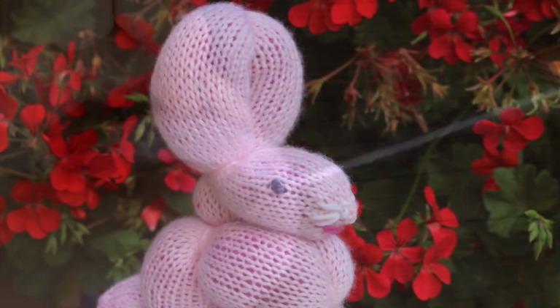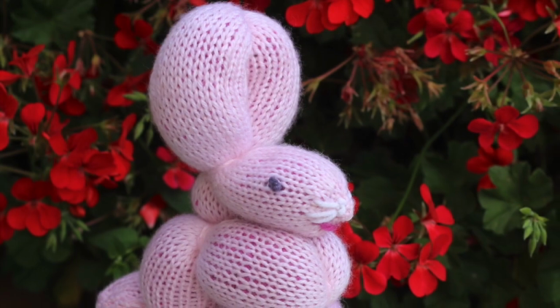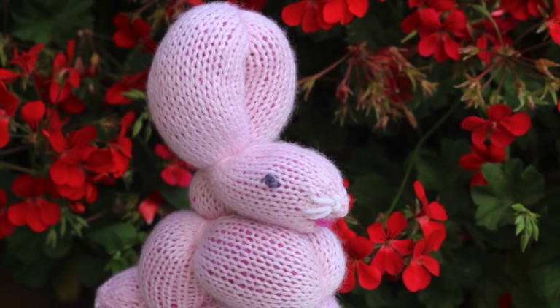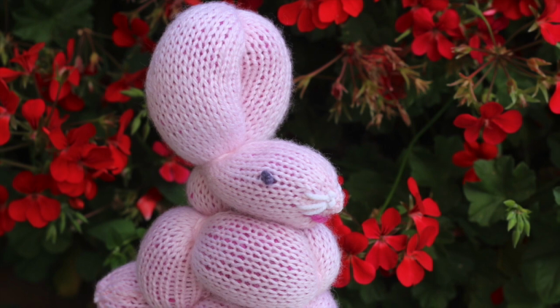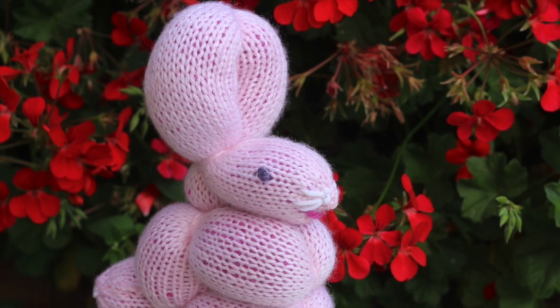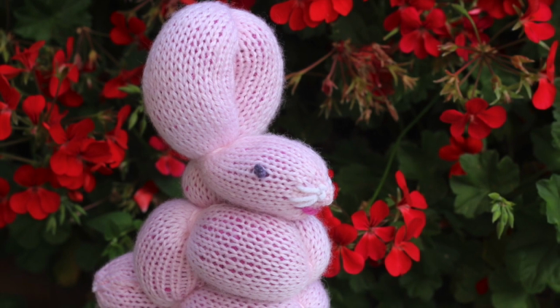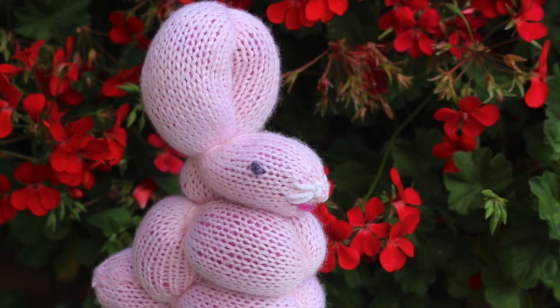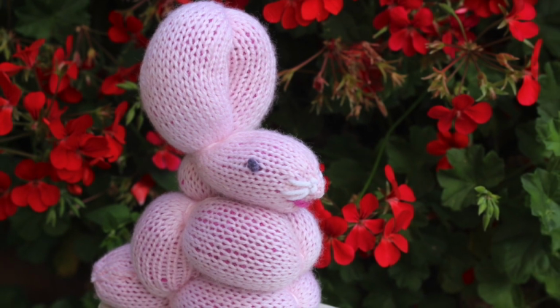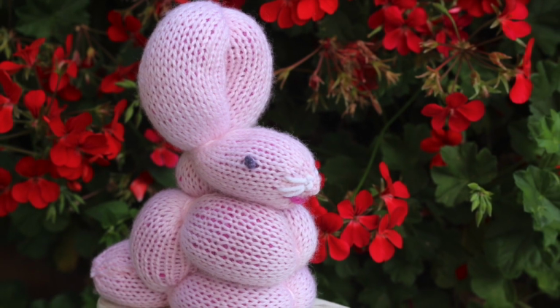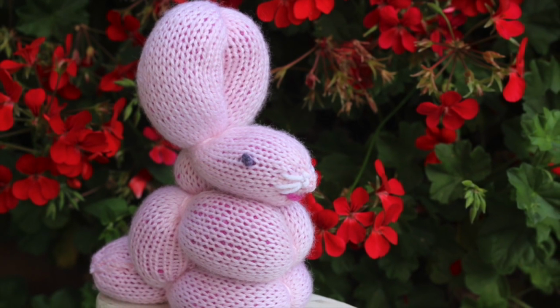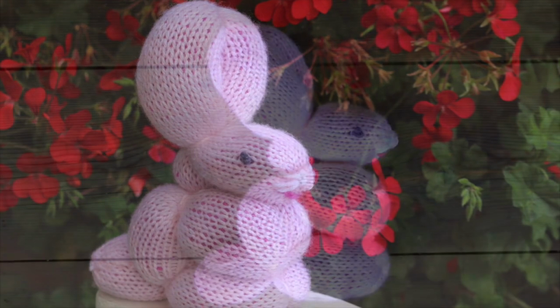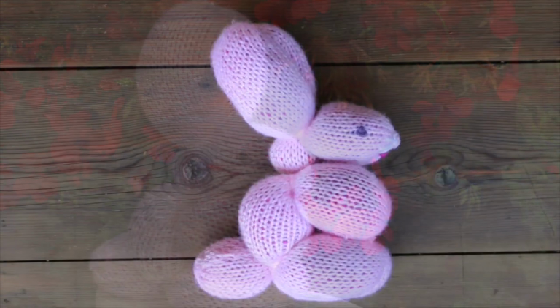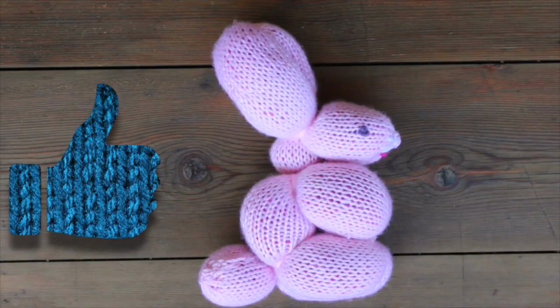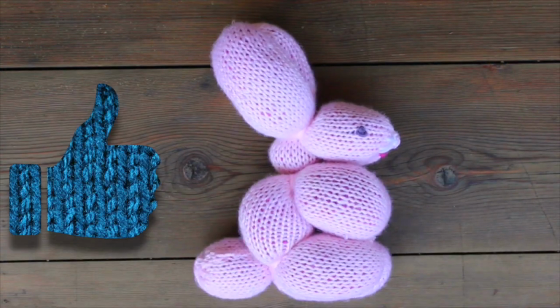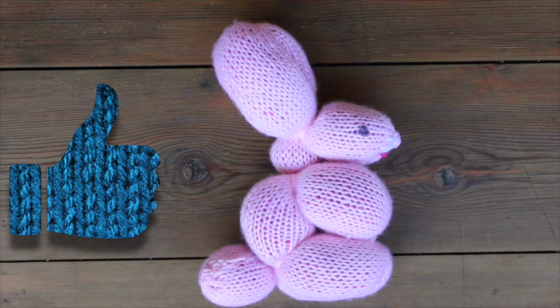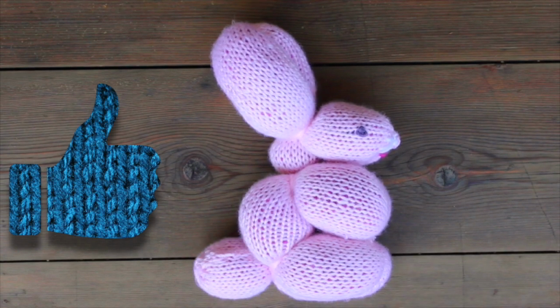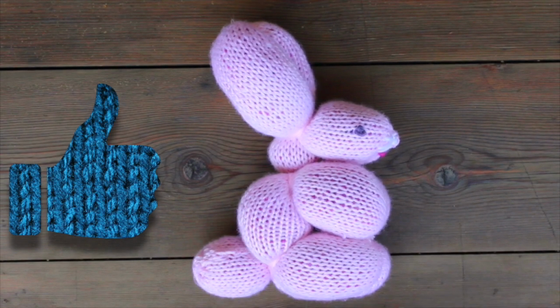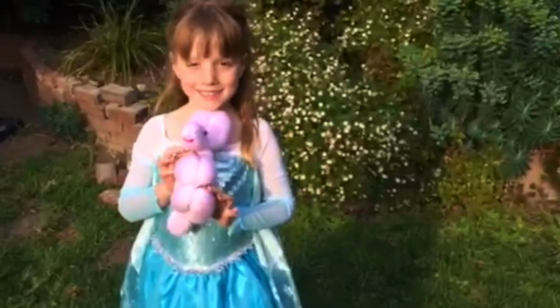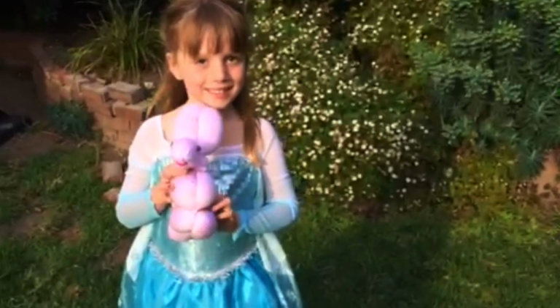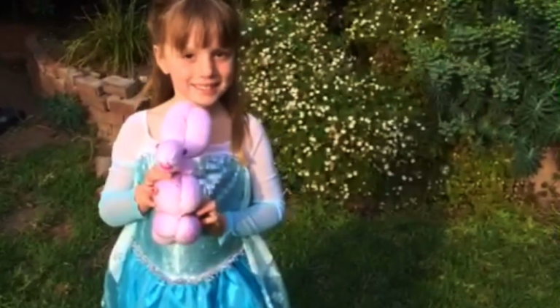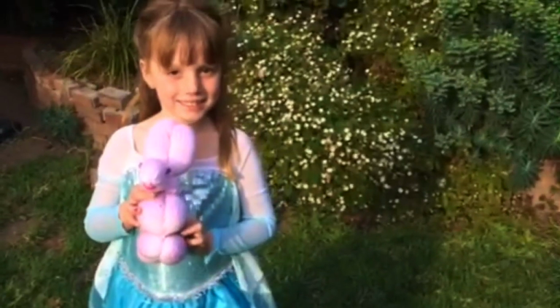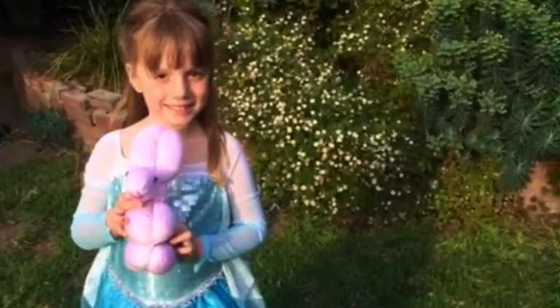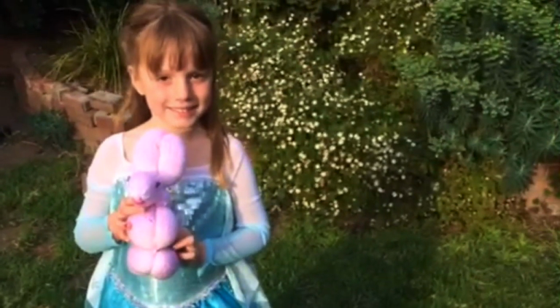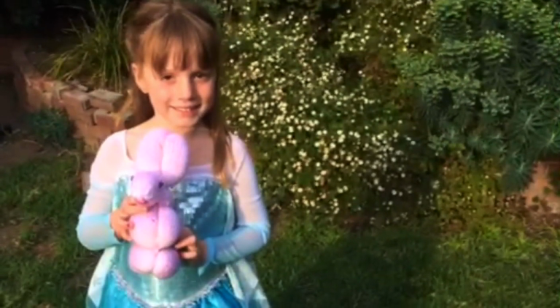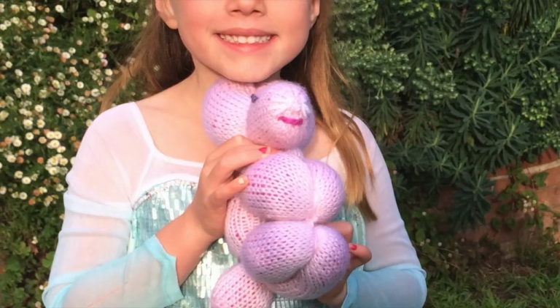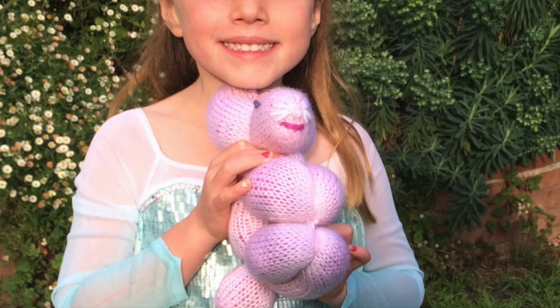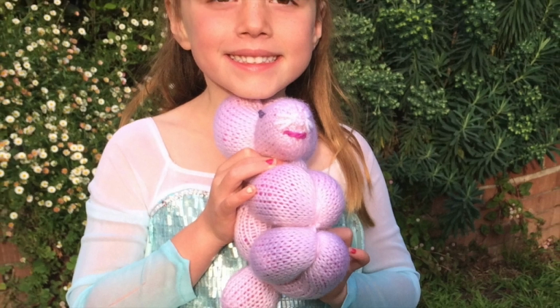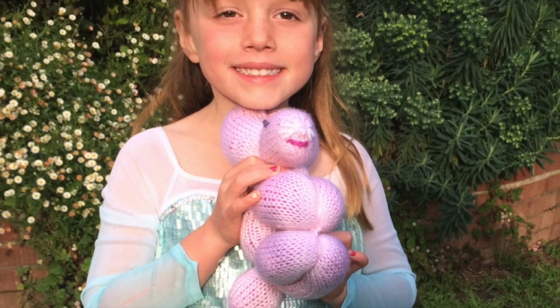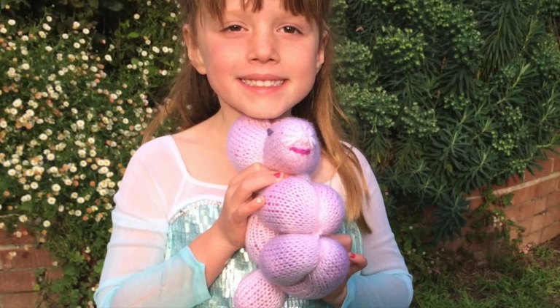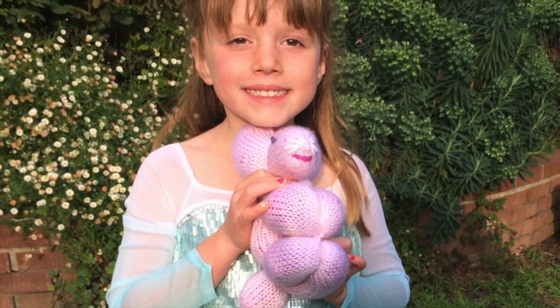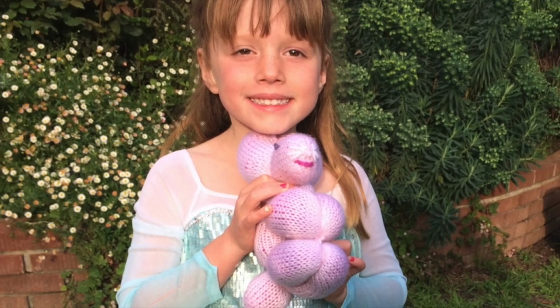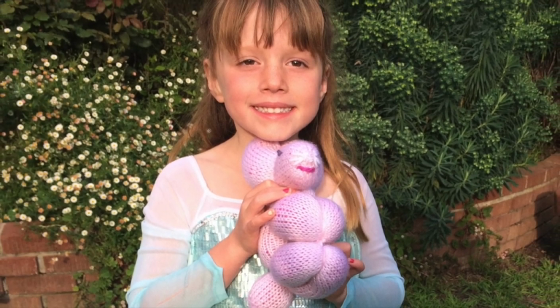If you think this would be a great quick knit to make for those you love, please leave a comment below and tell us a little bit about who you think would love a balloon bunny knitted especially by you. I'm knitting mine for my niece Delilah — she loves the color pink.